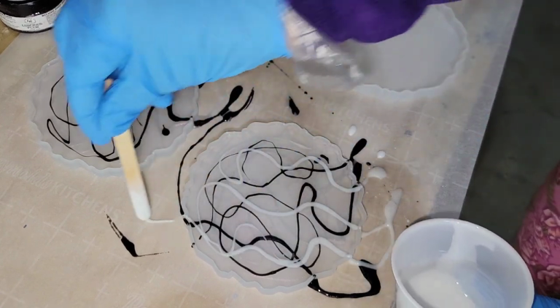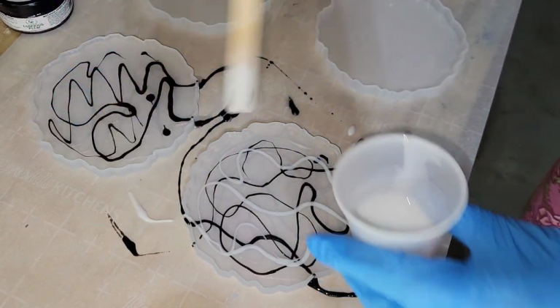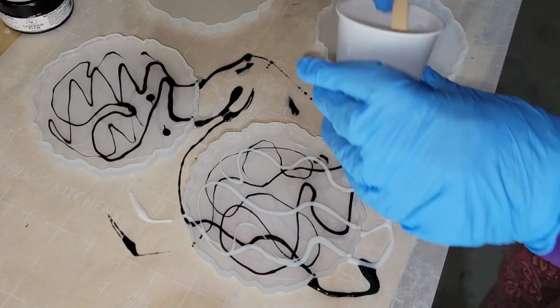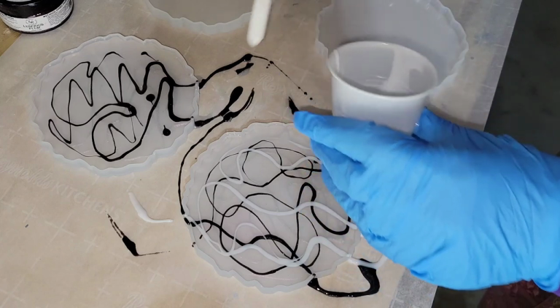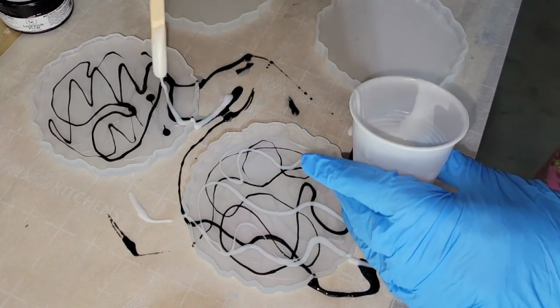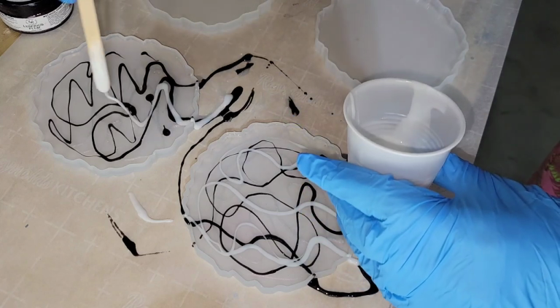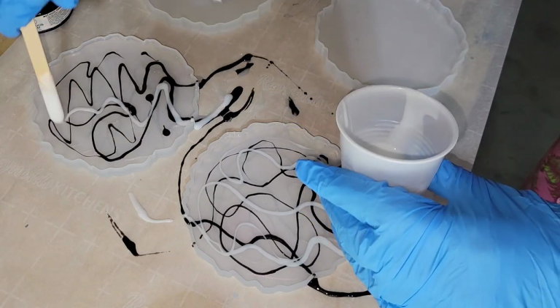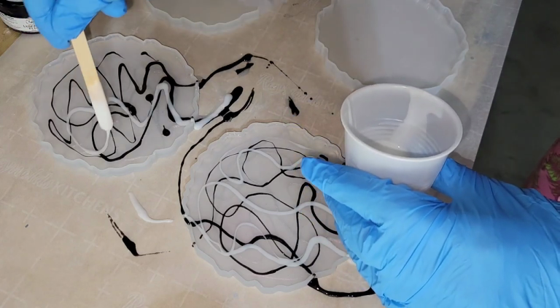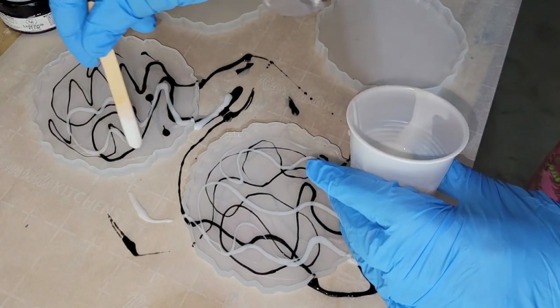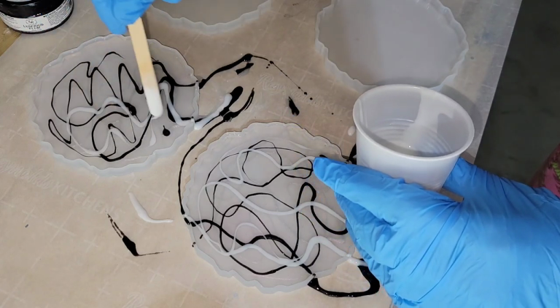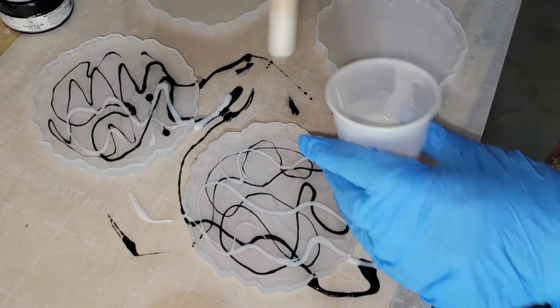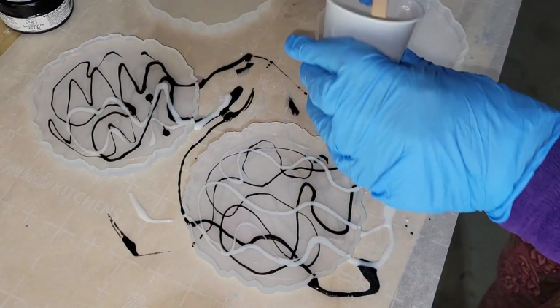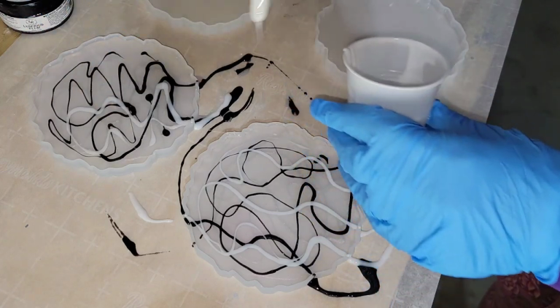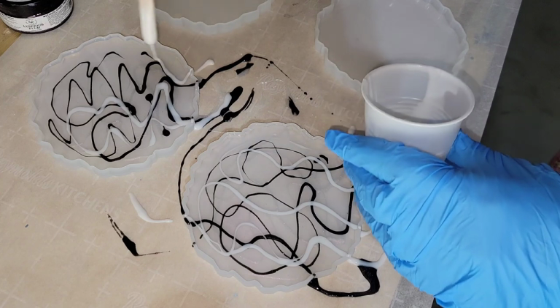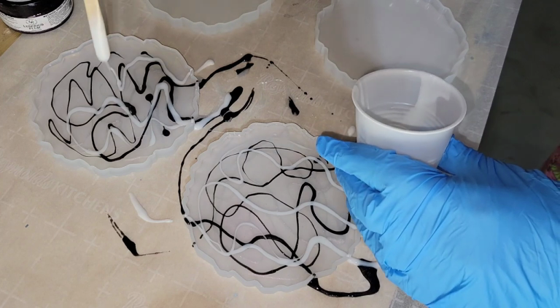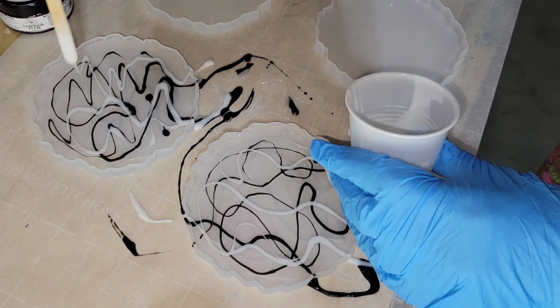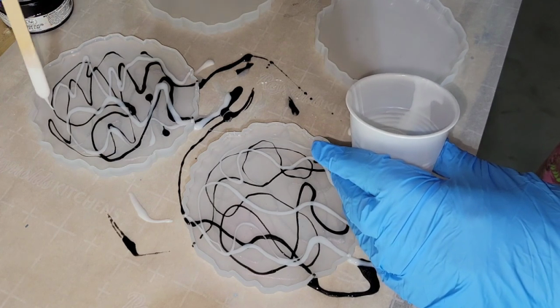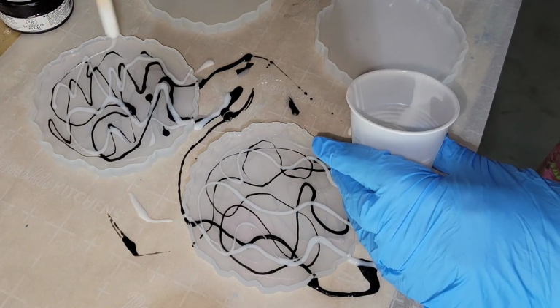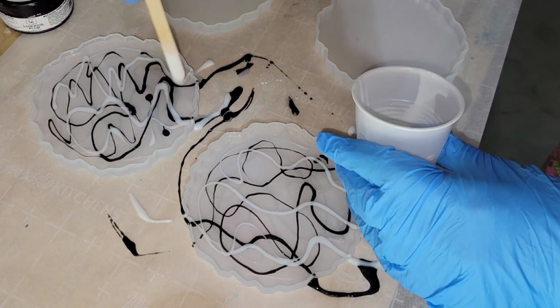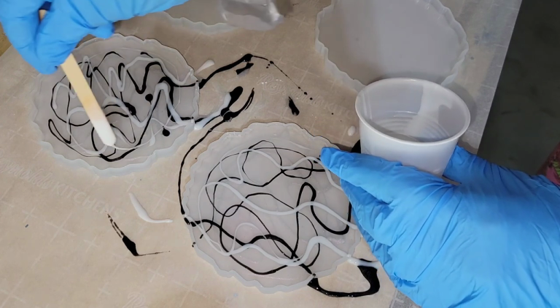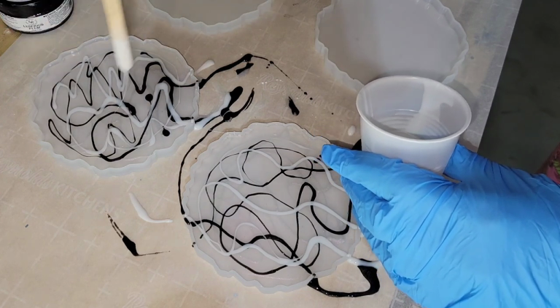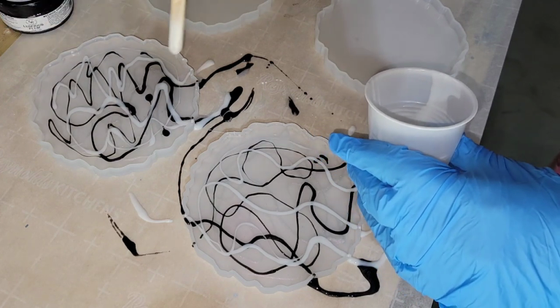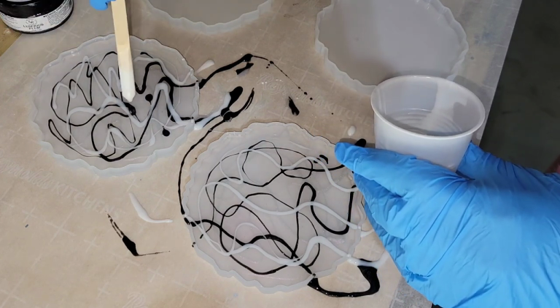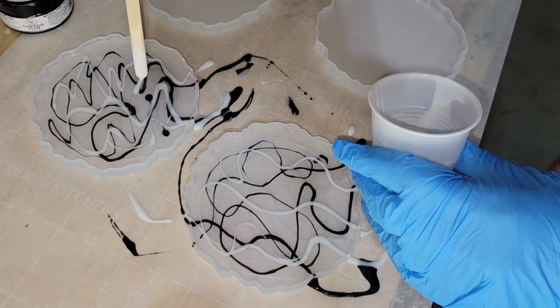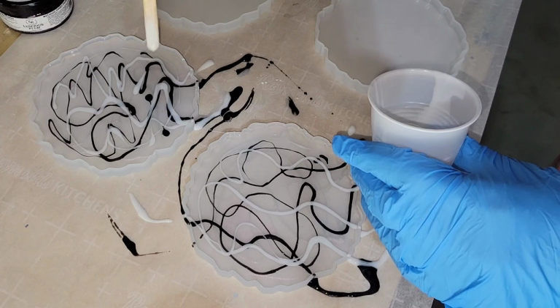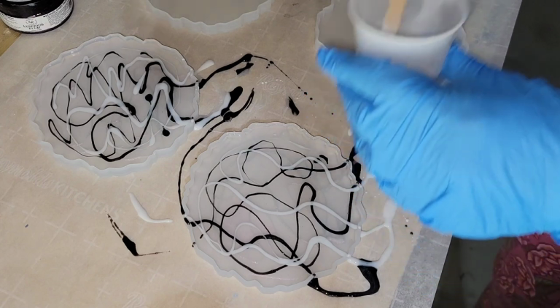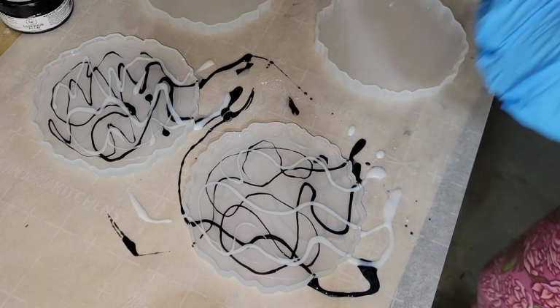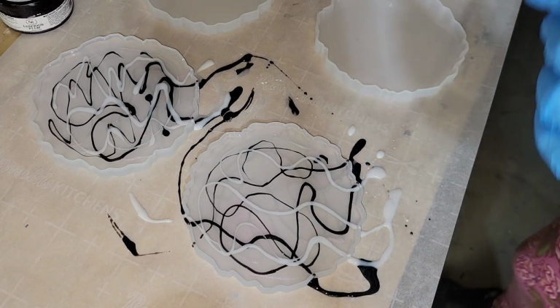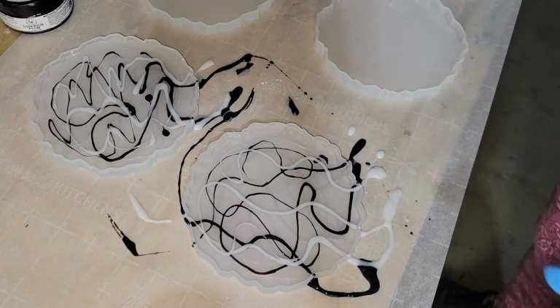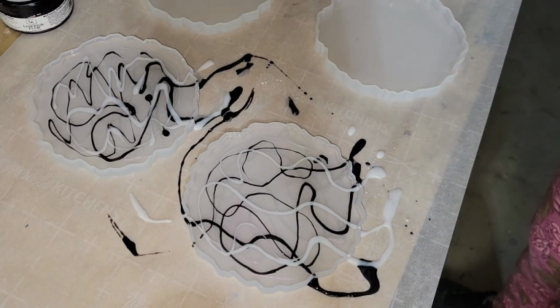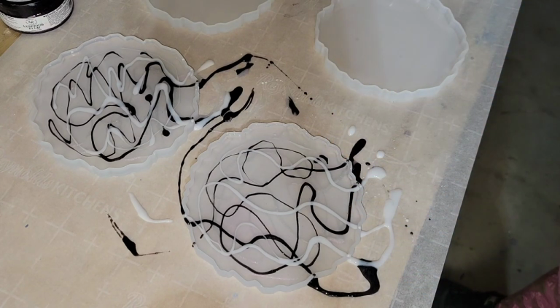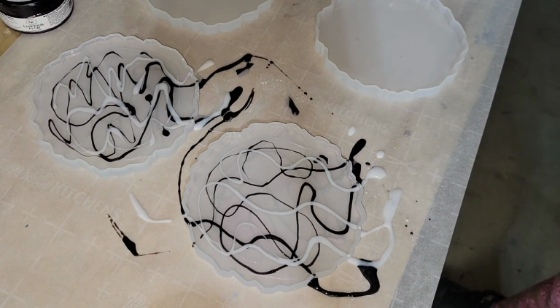This pigment is very opaque — you don't want to add a ton of it because it will take over. I was going in with just a little bit of the white compared to the other colors. And that's it. I just drizzled on some lines and I'm going to let it sit.